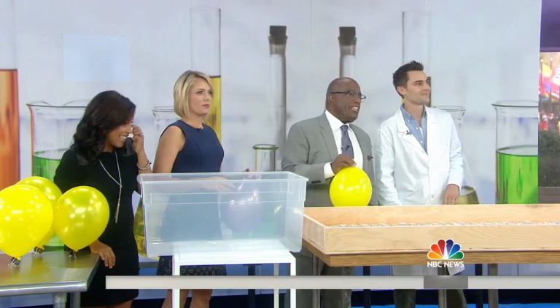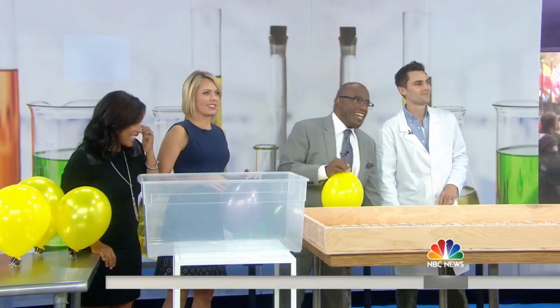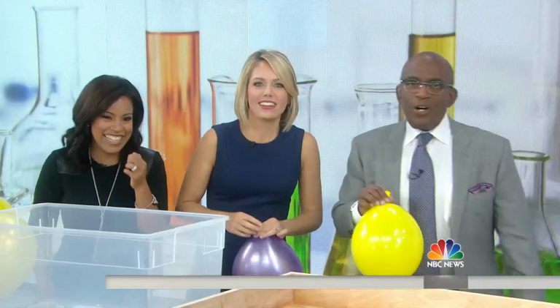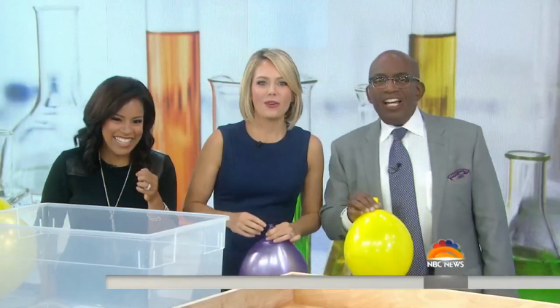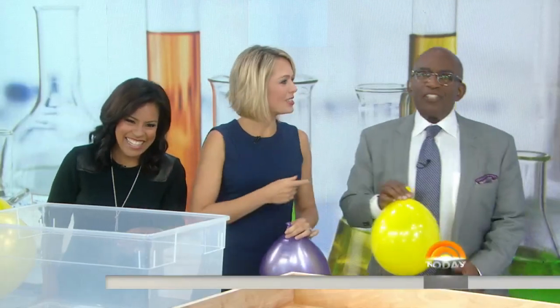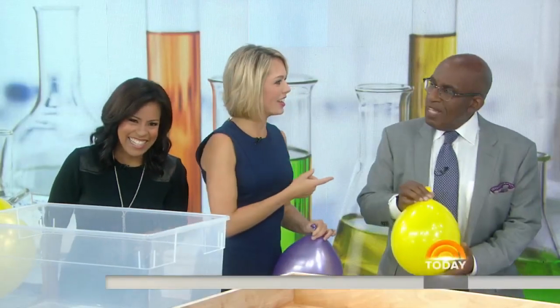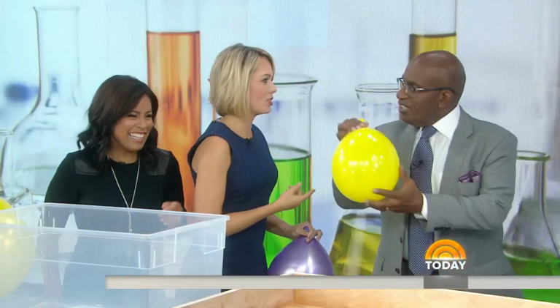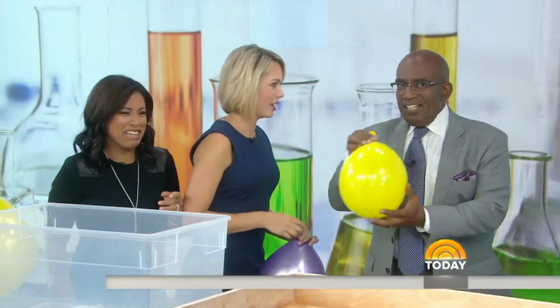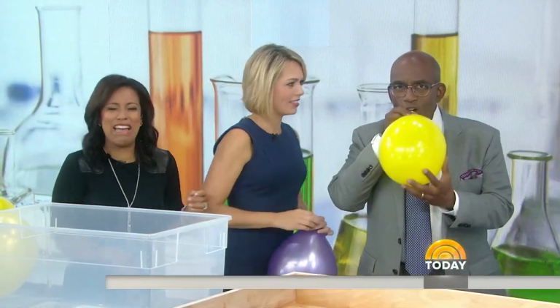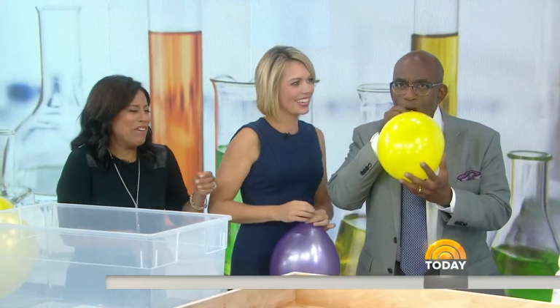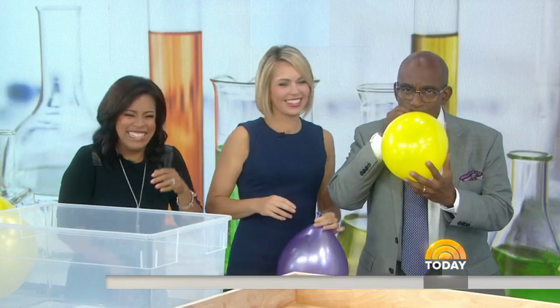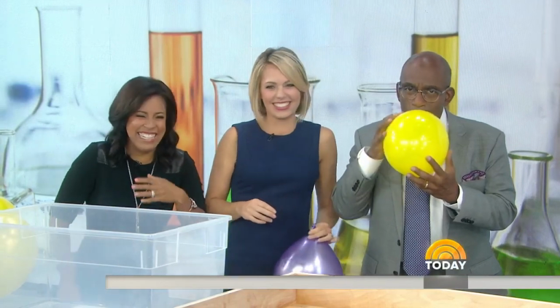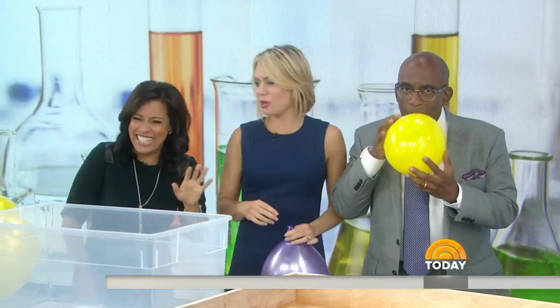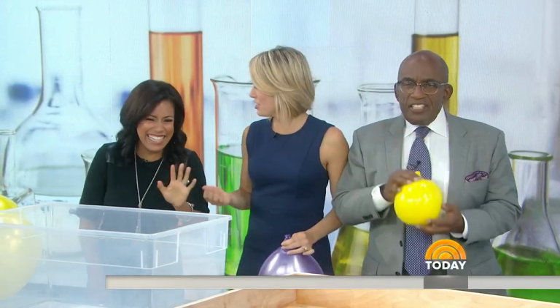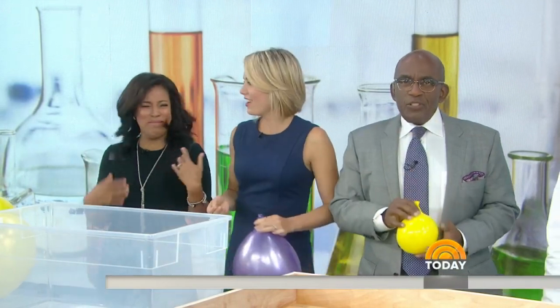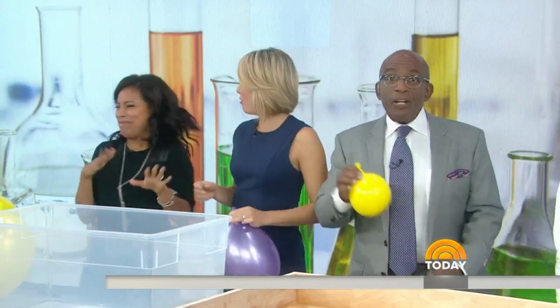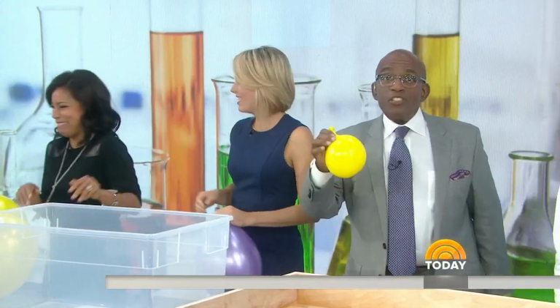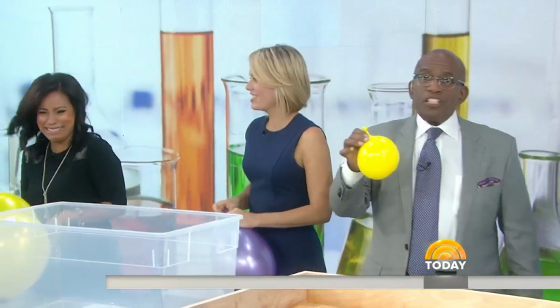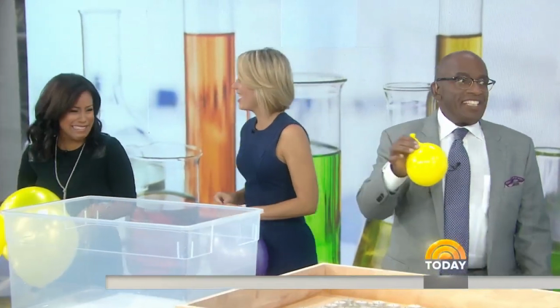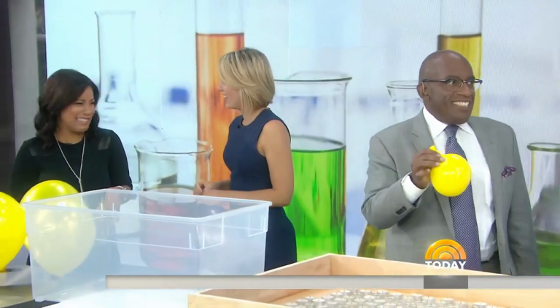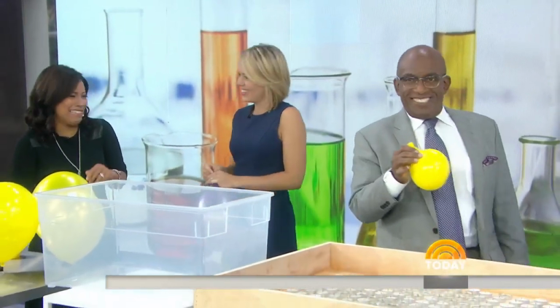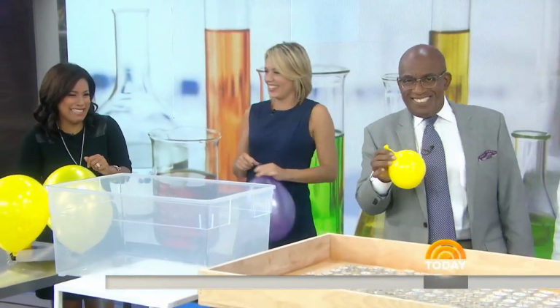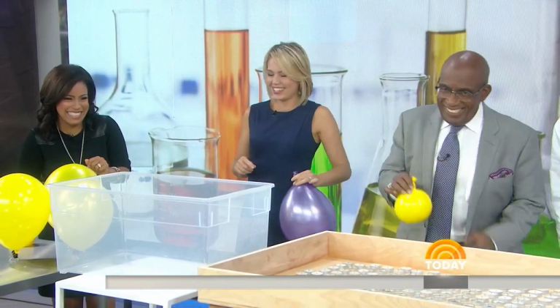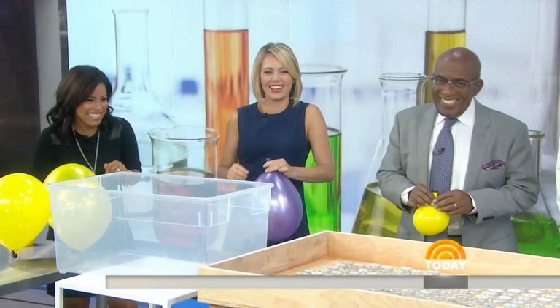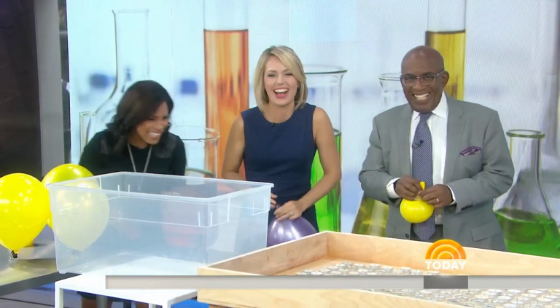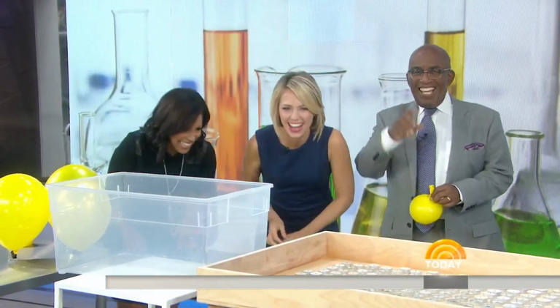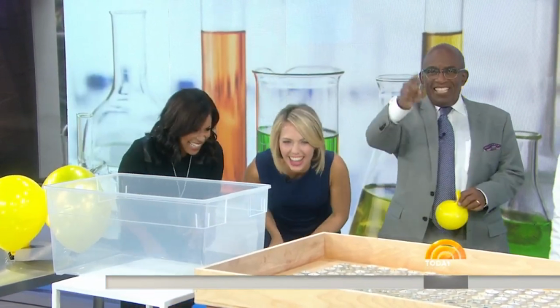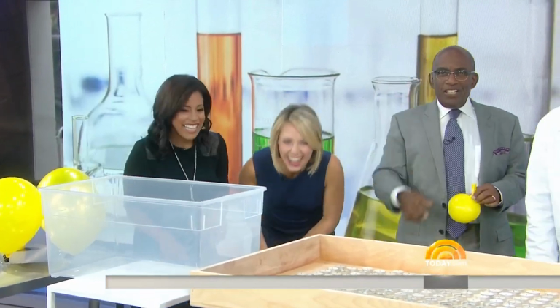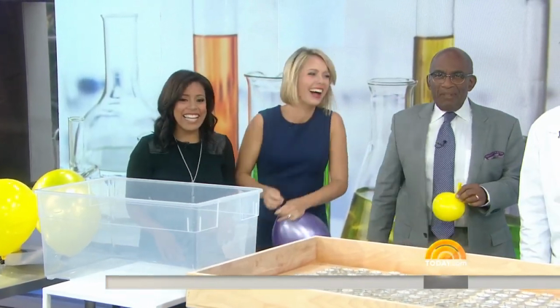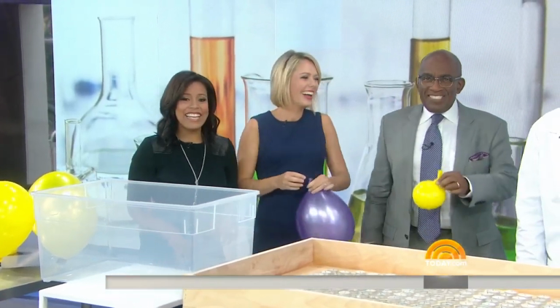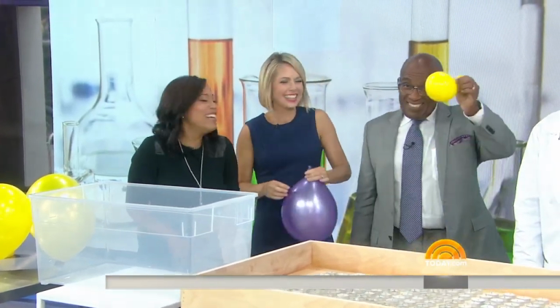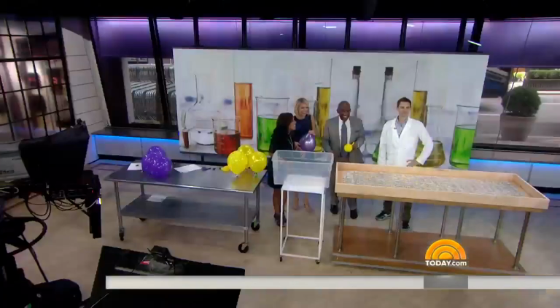Kathy Lee and Hoda after these messages. This is great. I'm going to go give some more to Savannah. Kathy Lee and Hoda coming up next. Yes.